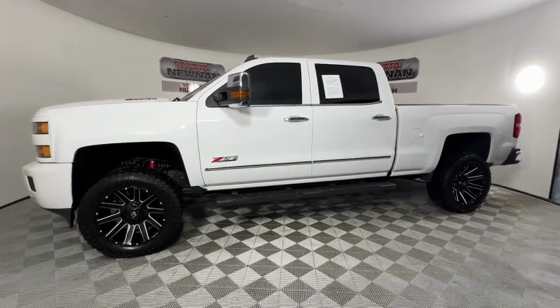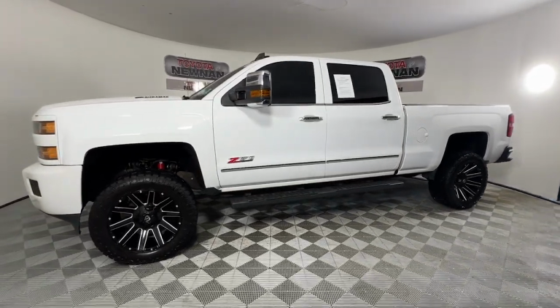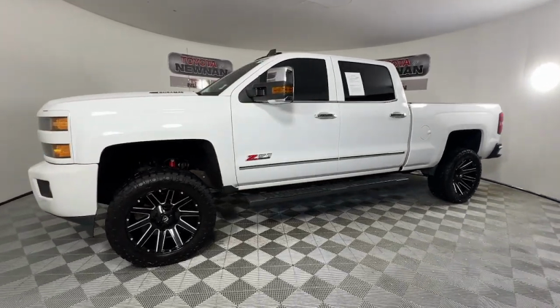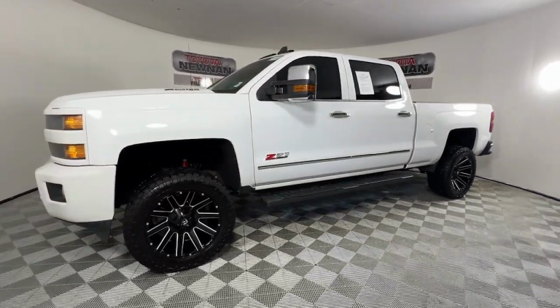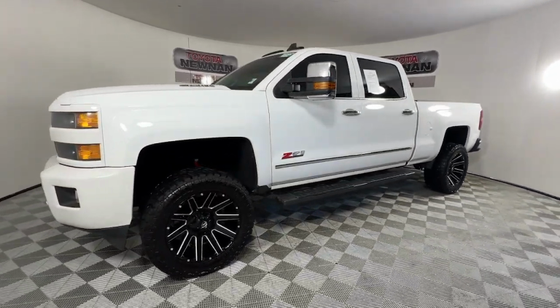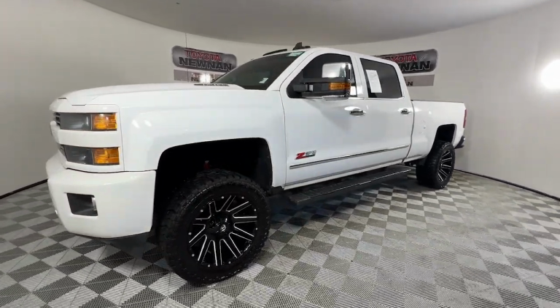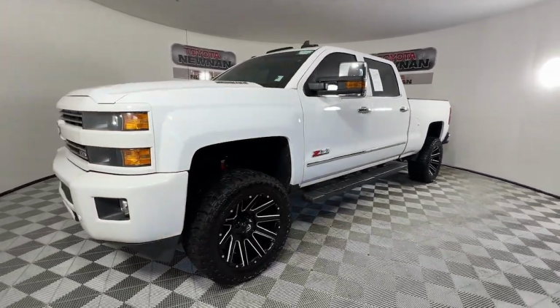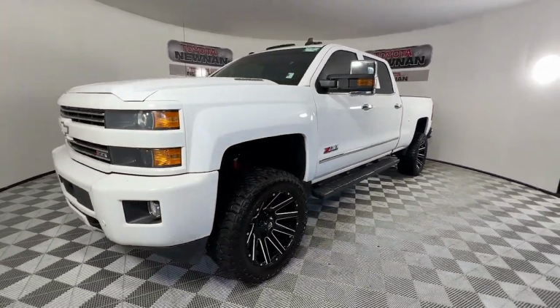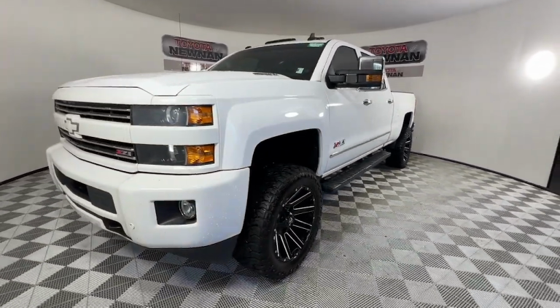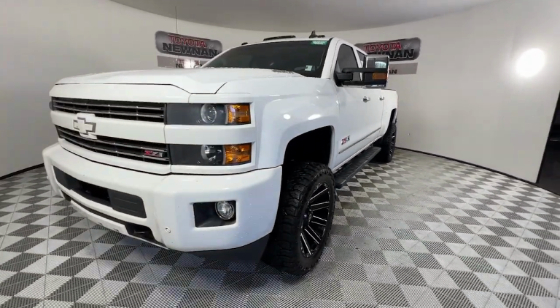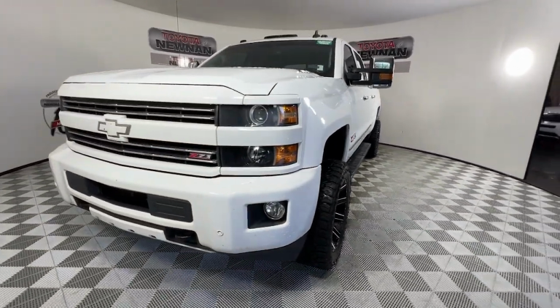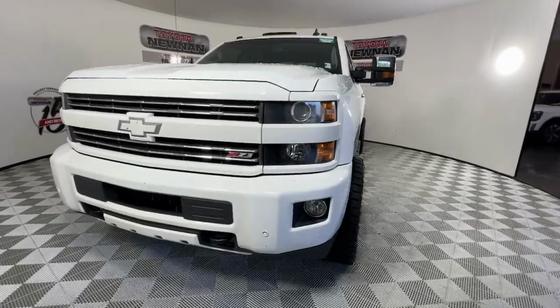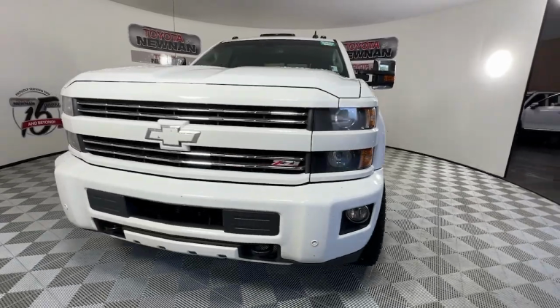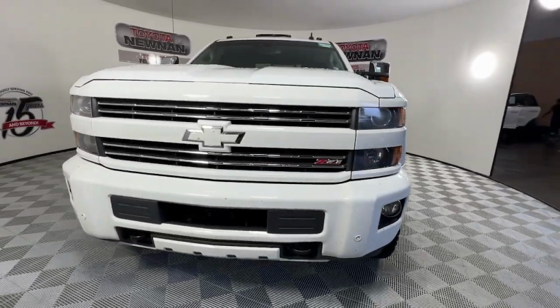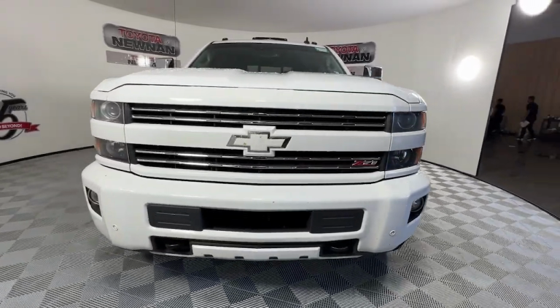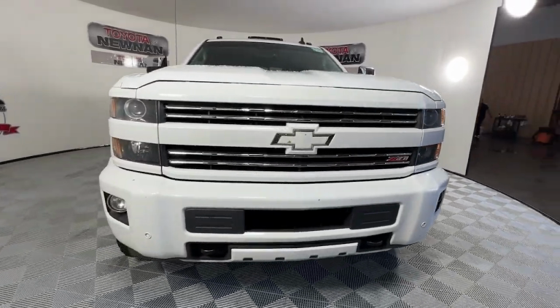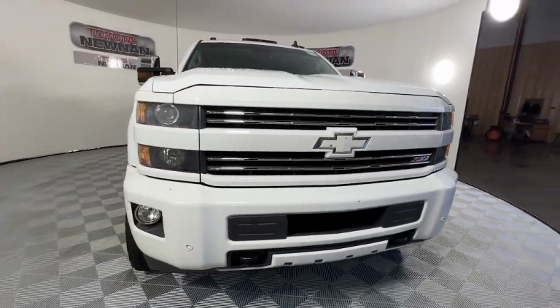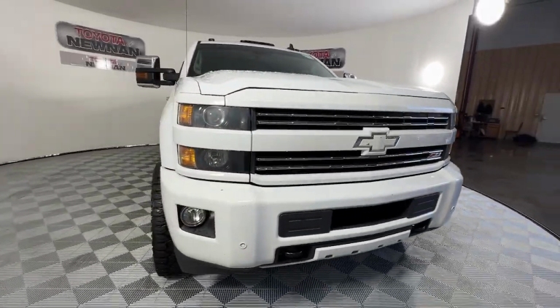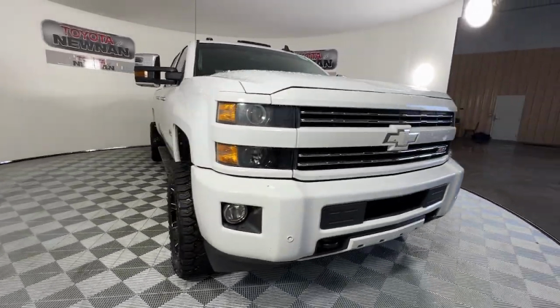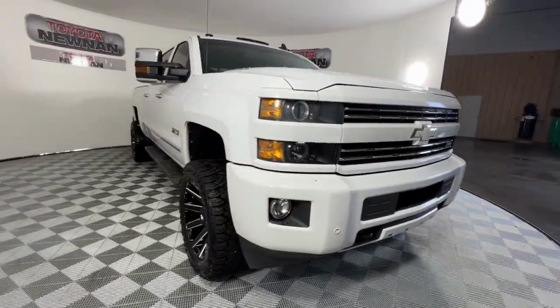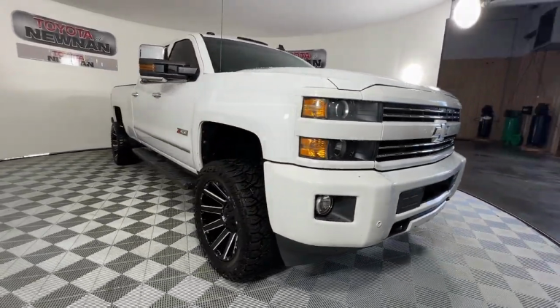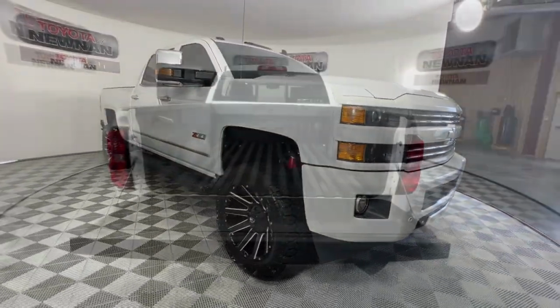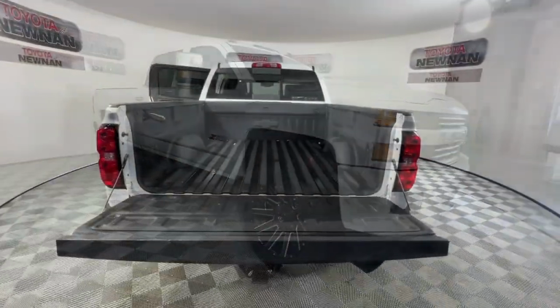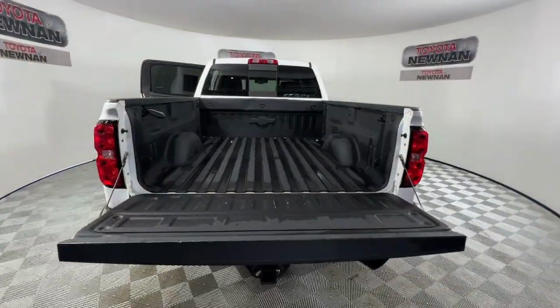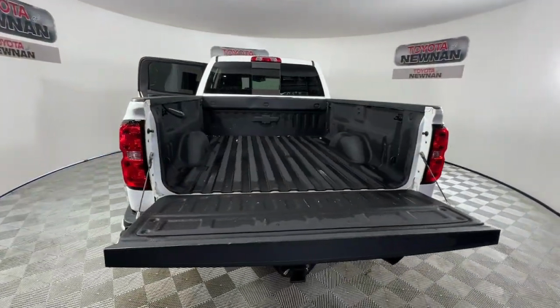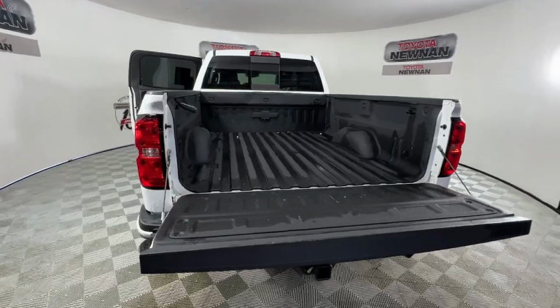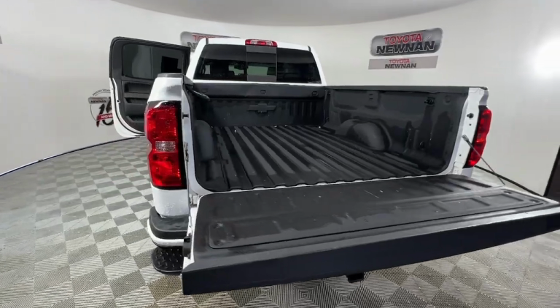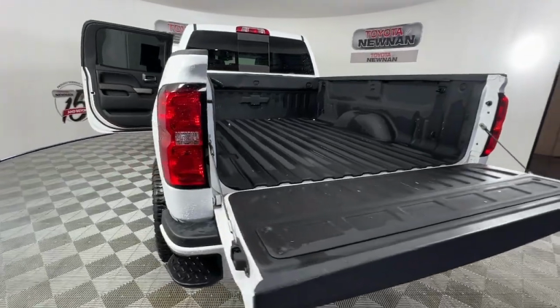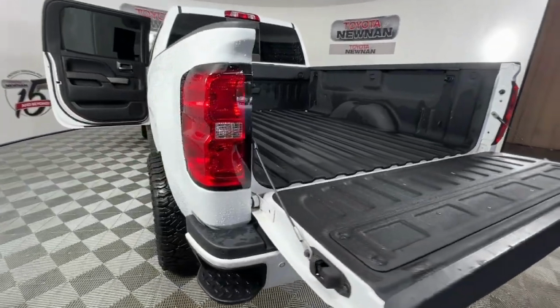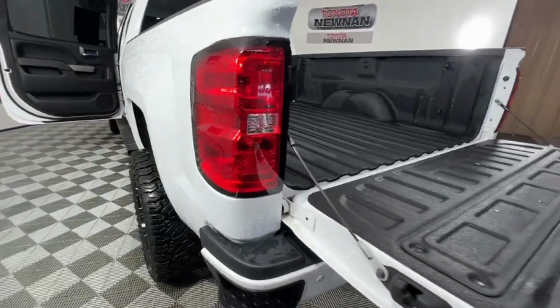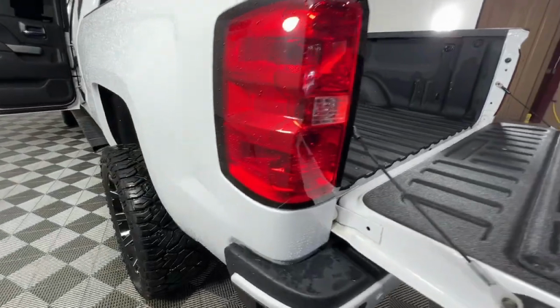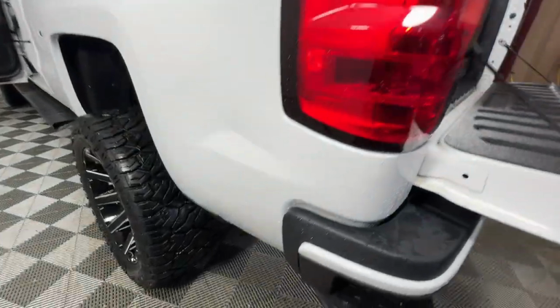Navigation system, heated driver's seat, keyless entry, satellite radio, fog lamps, premium sound system, heated mirrors, bed liner, remote engine start, backup camera.